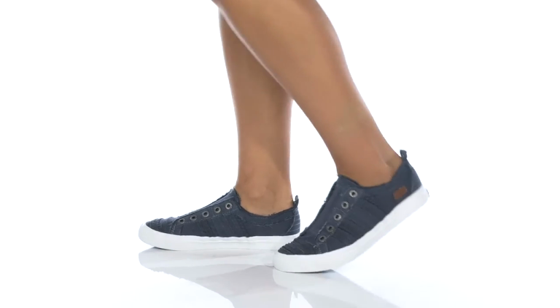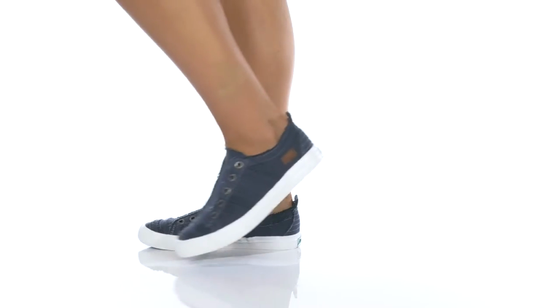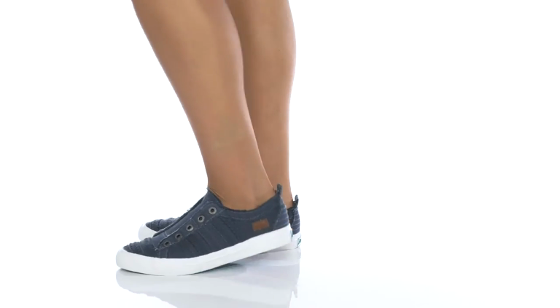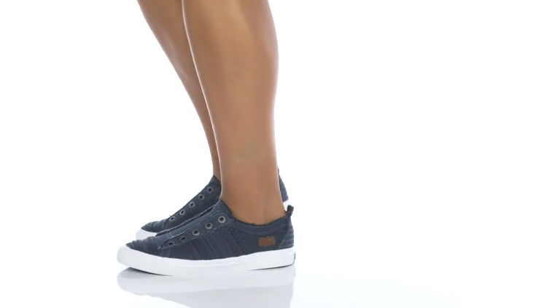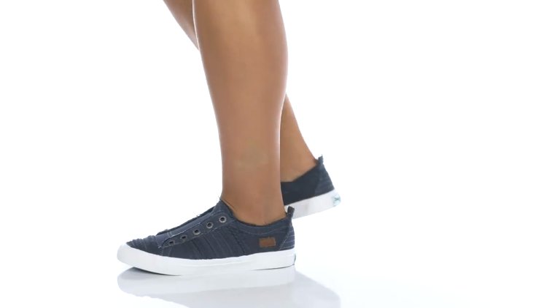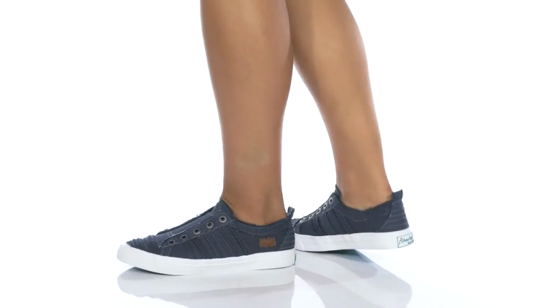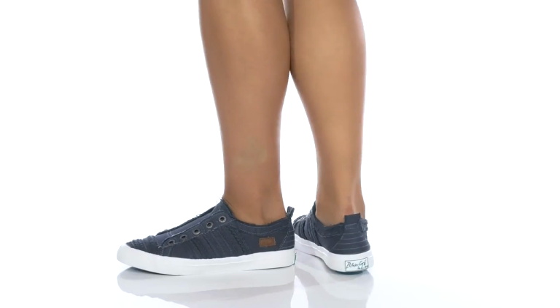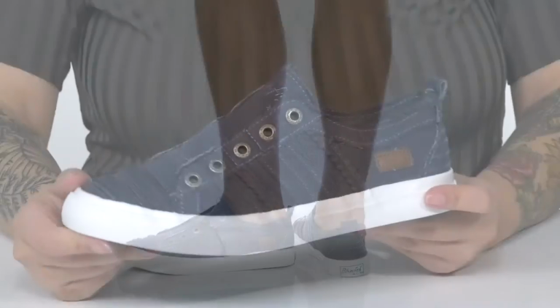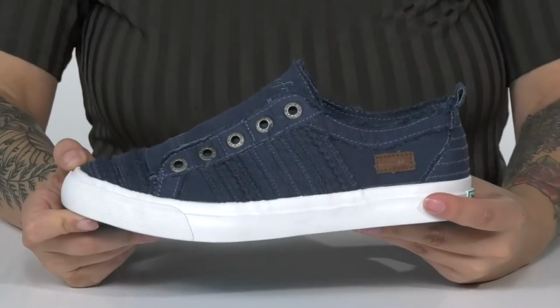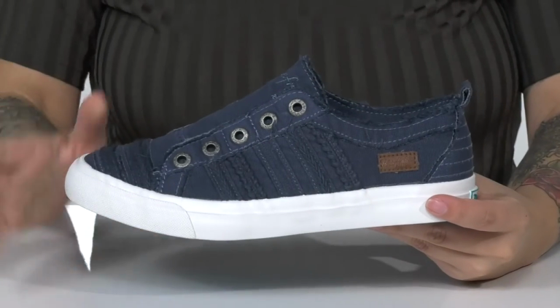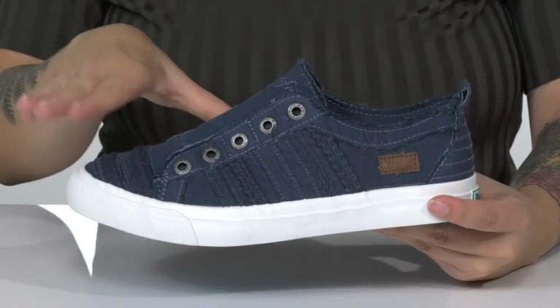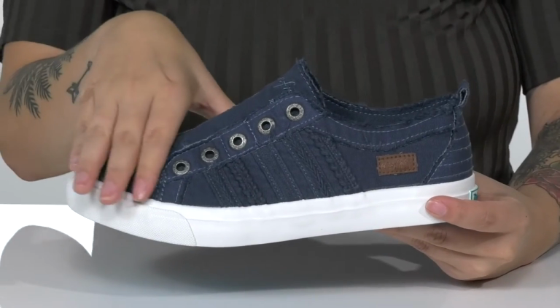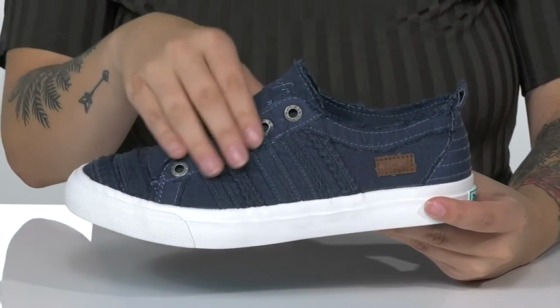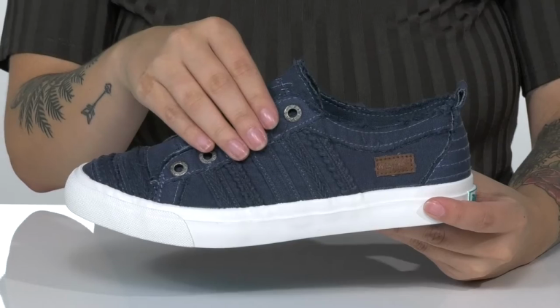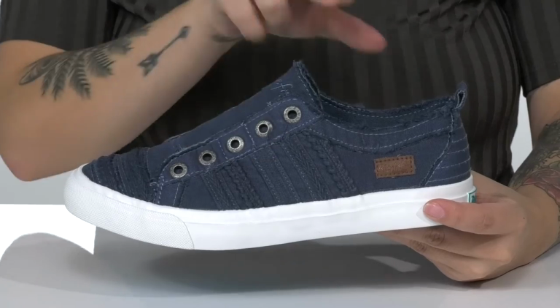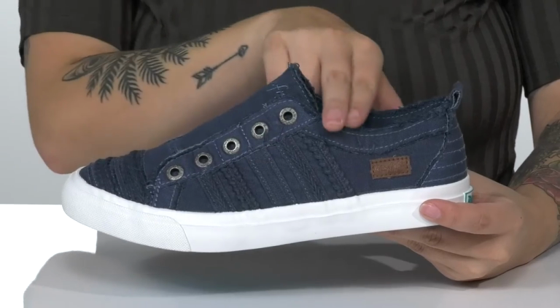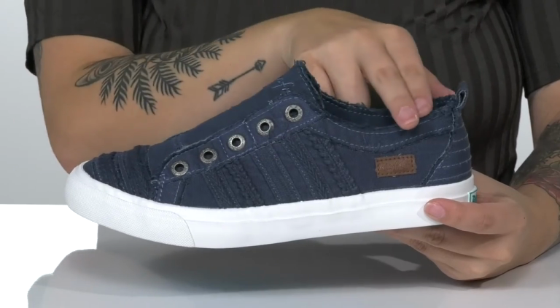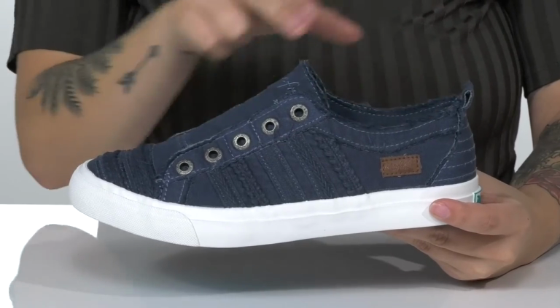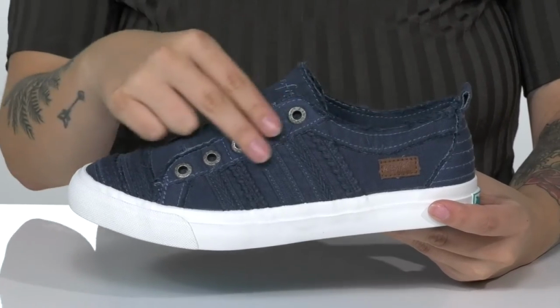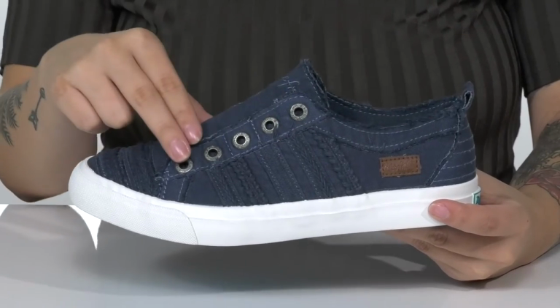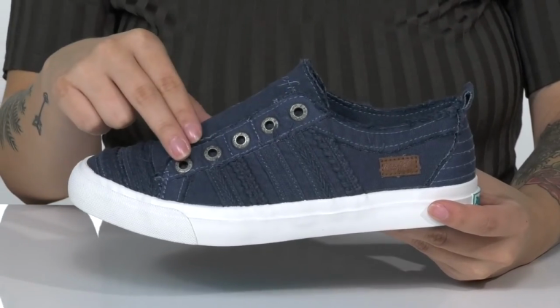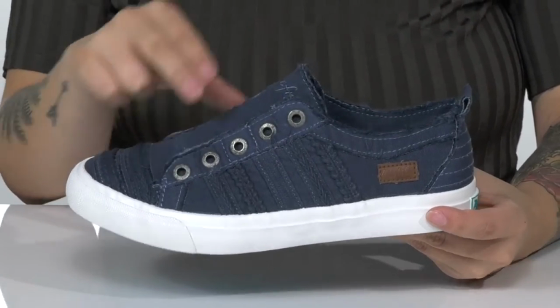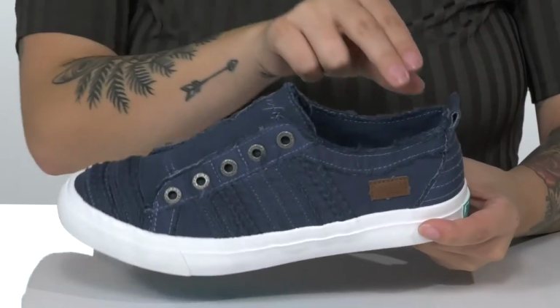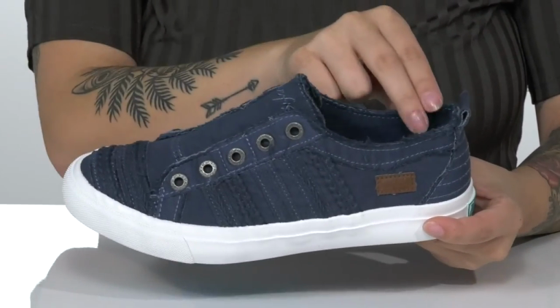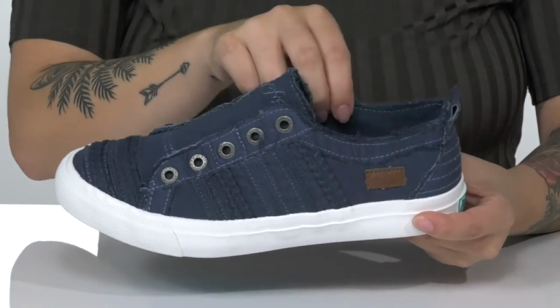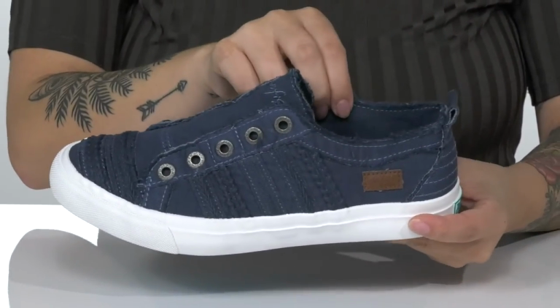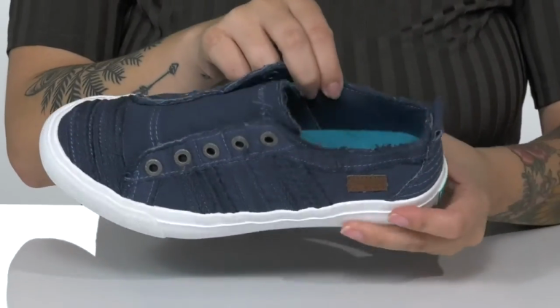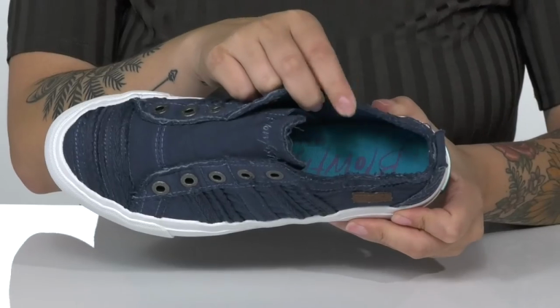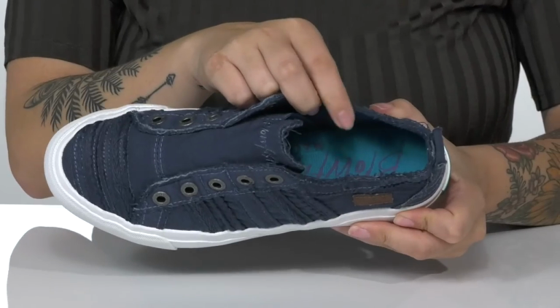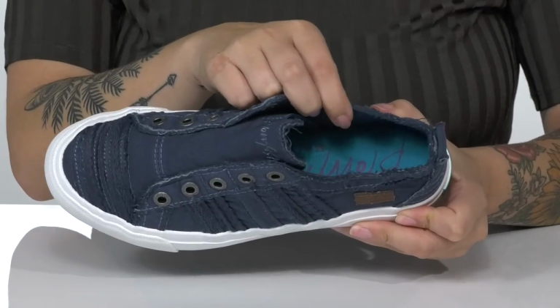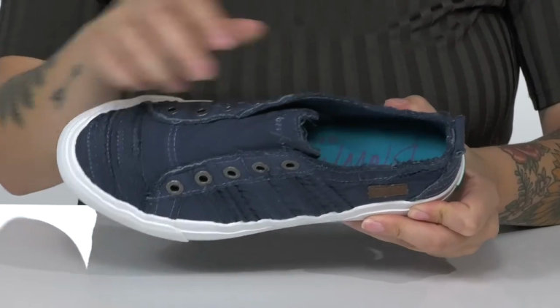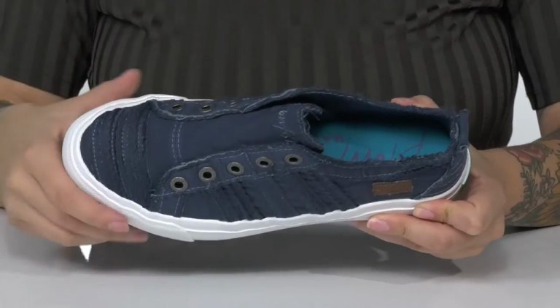Keep it casual in these super cute slip-on shoes. There is a textile upper with a frayed and braided-like detailing. Inside is a textile lining with a cushioned footbed for comfort.